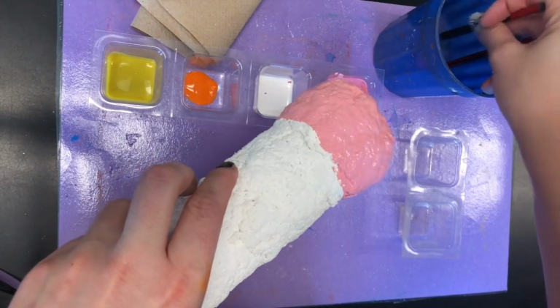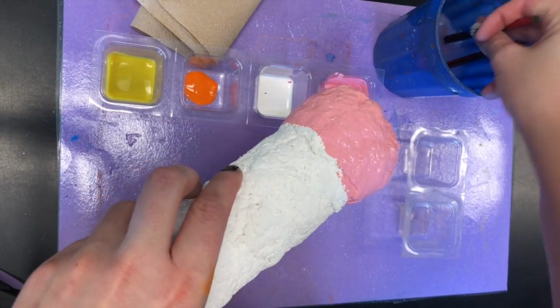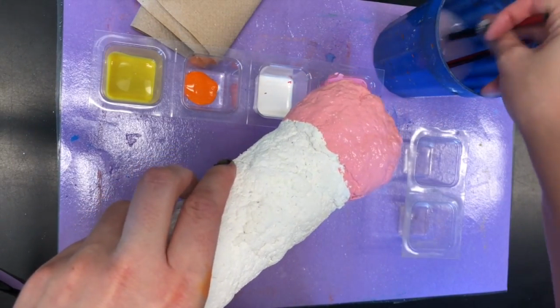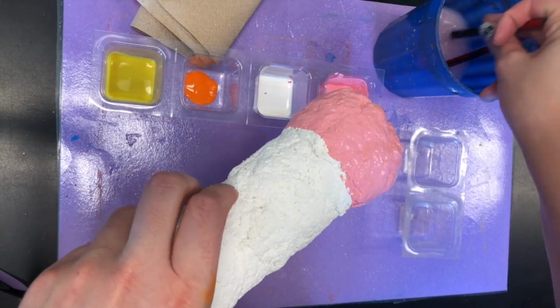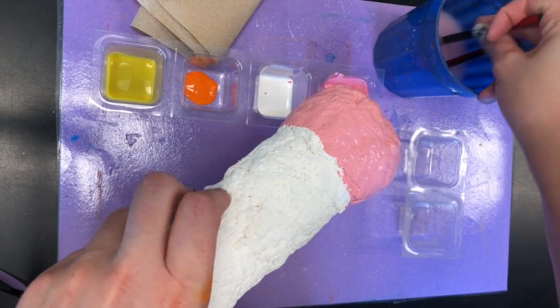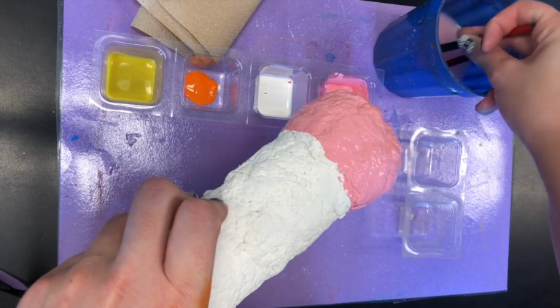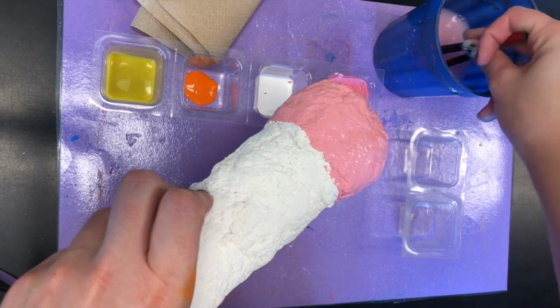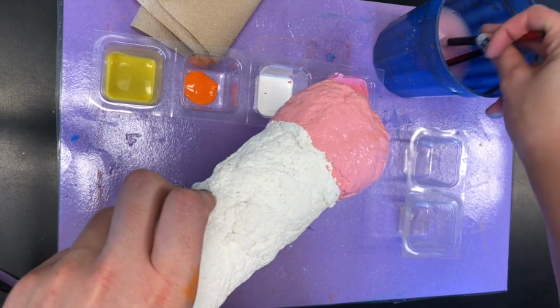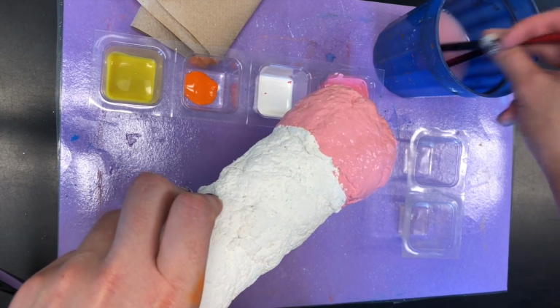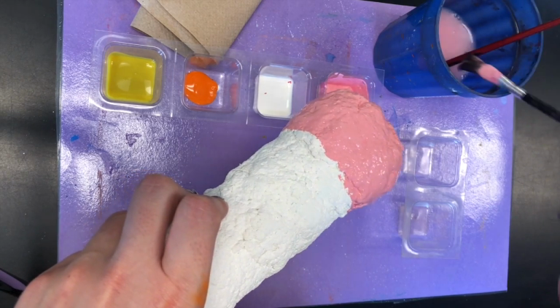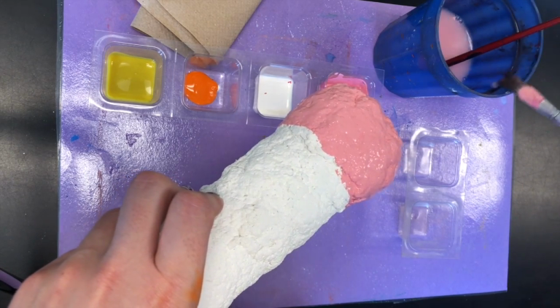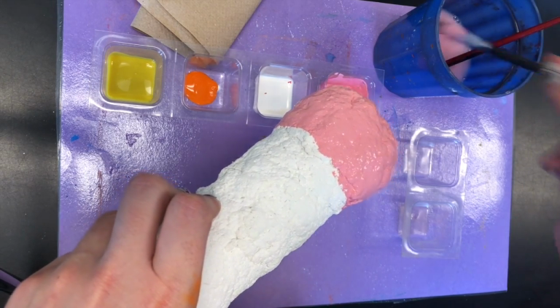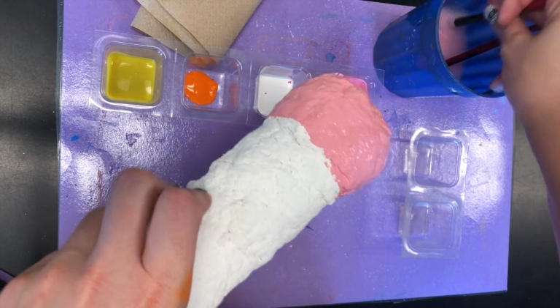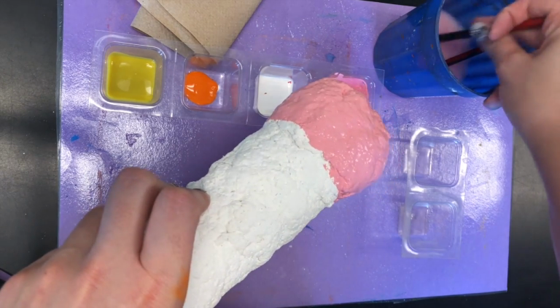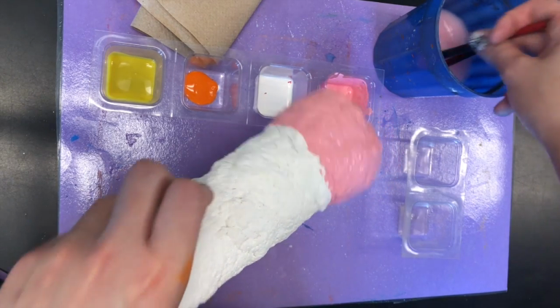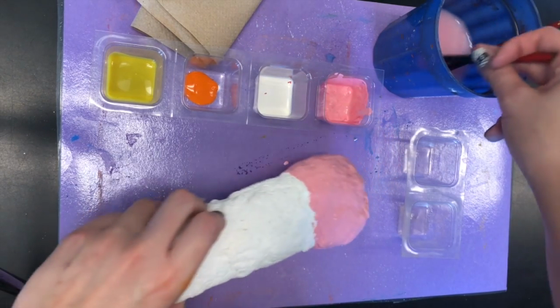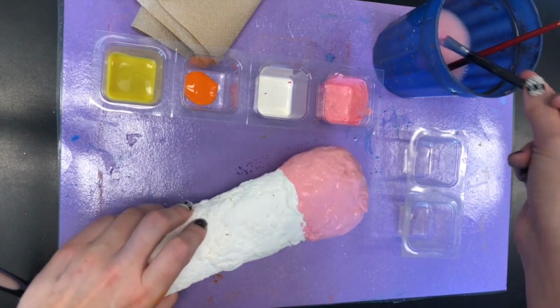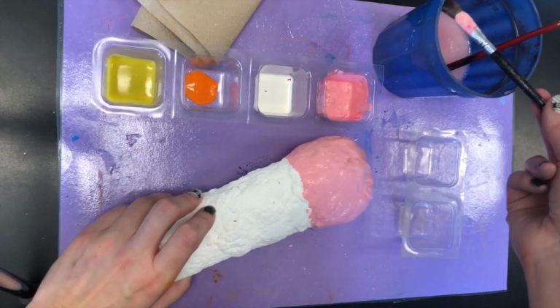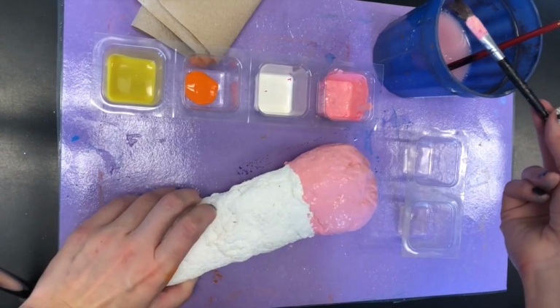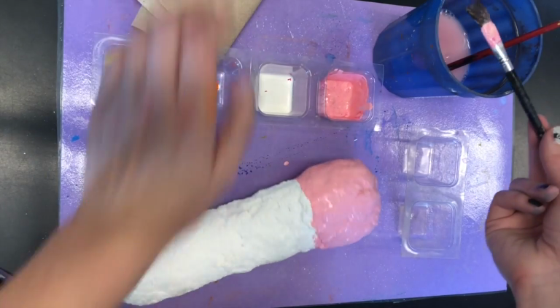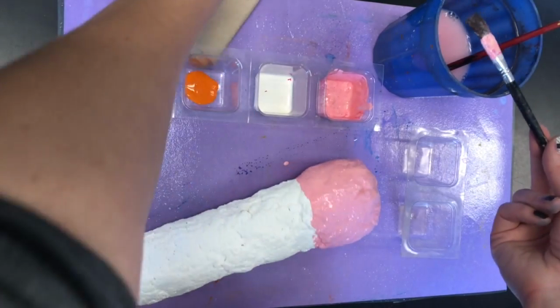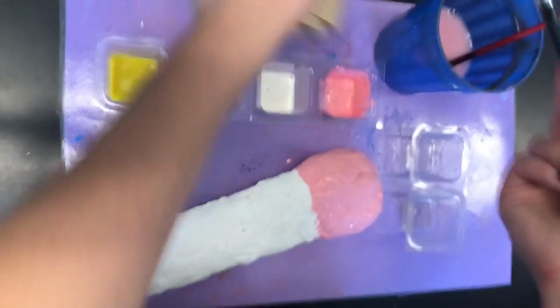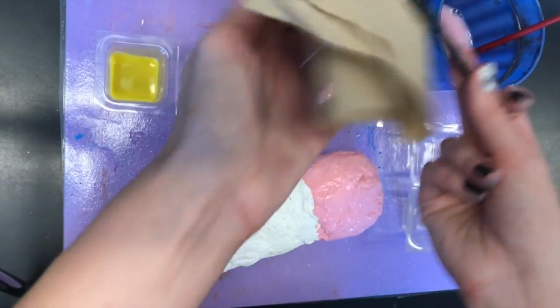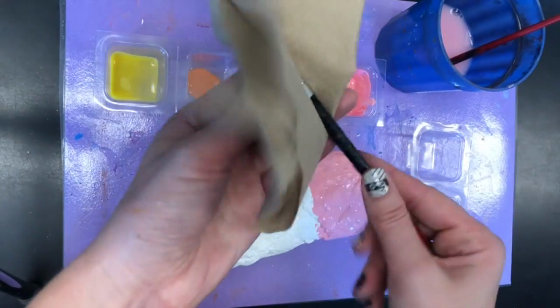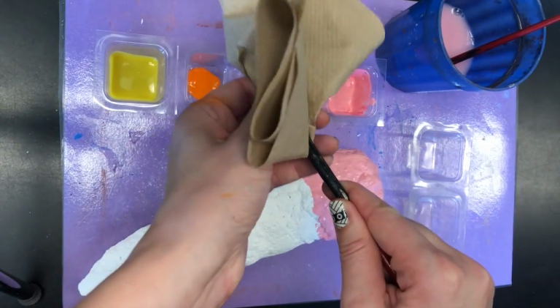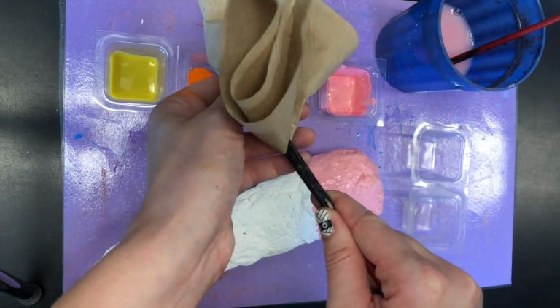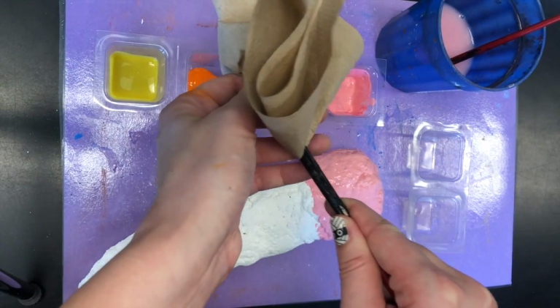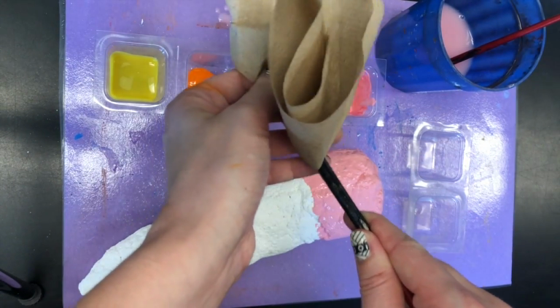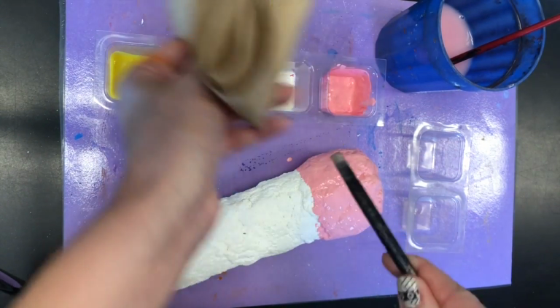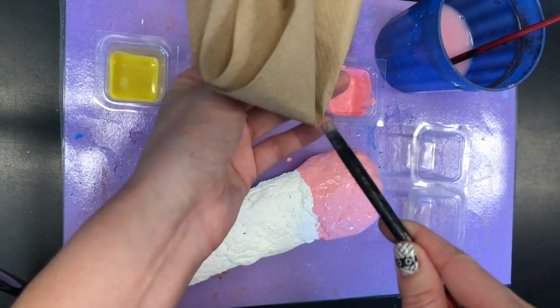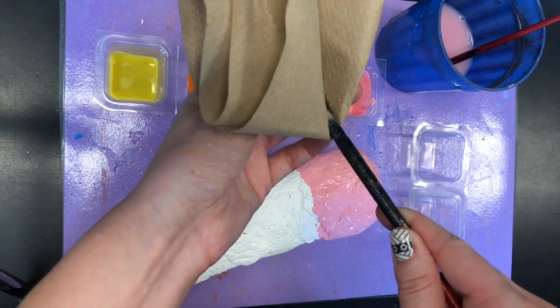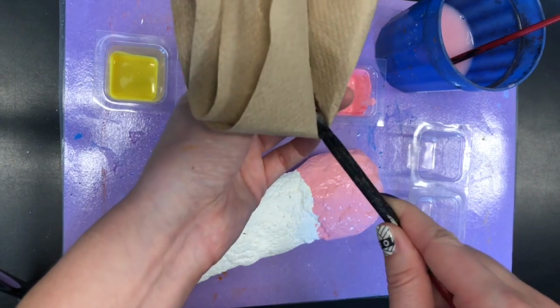Make sure when you're switching colors that you clean your brush off in between. If you need to use a napkin to wipe it off, you may.